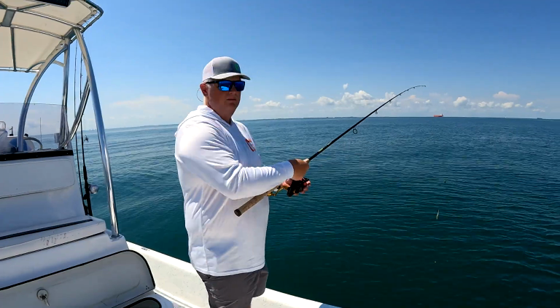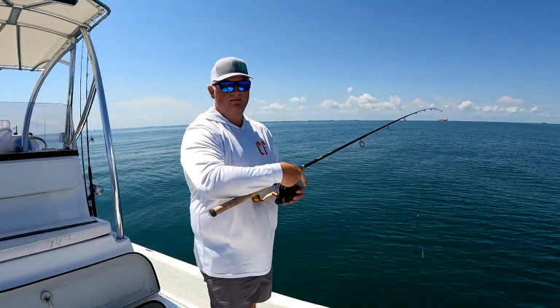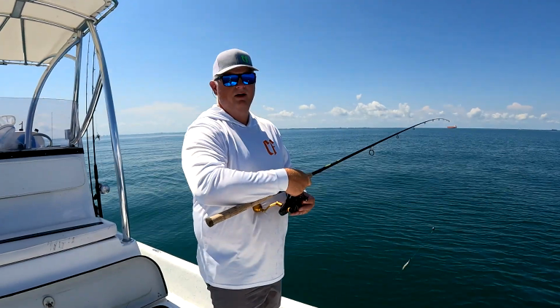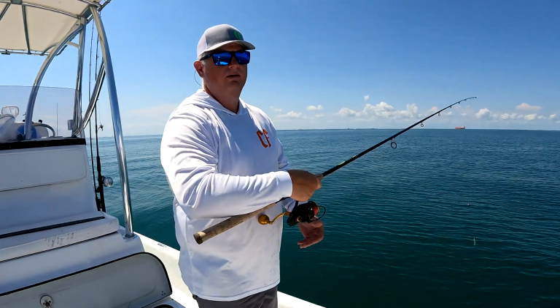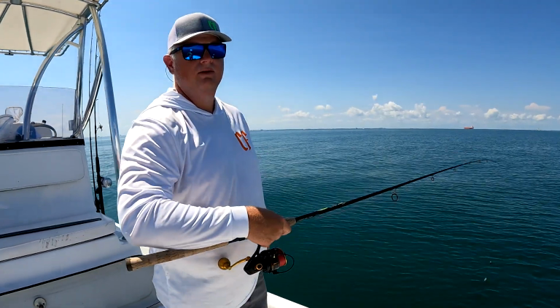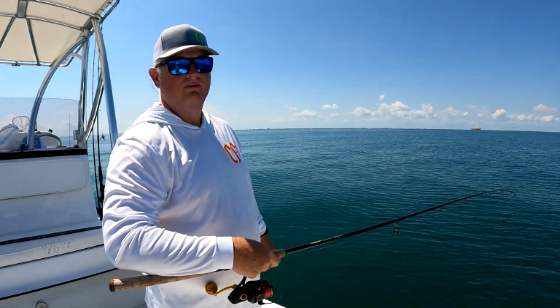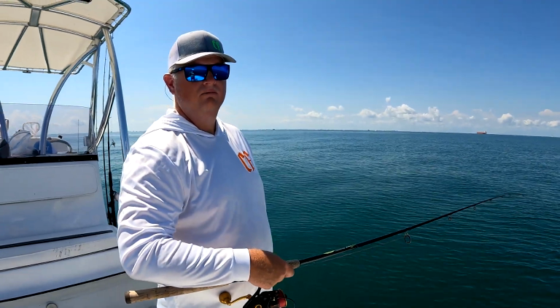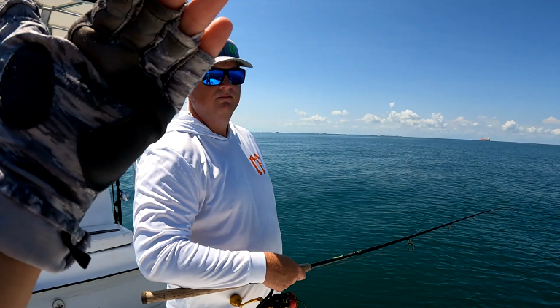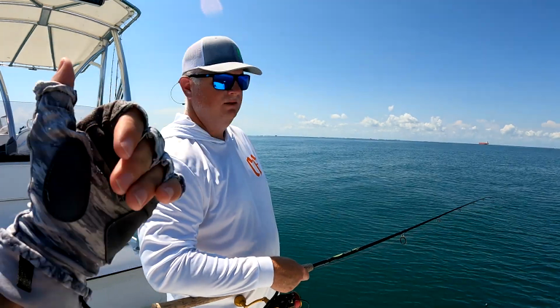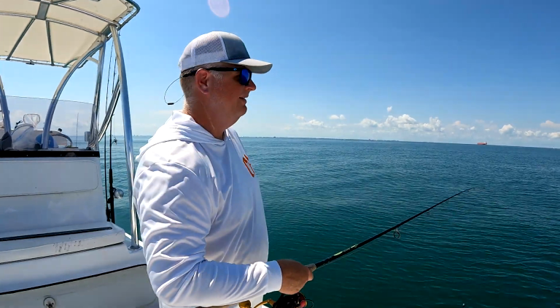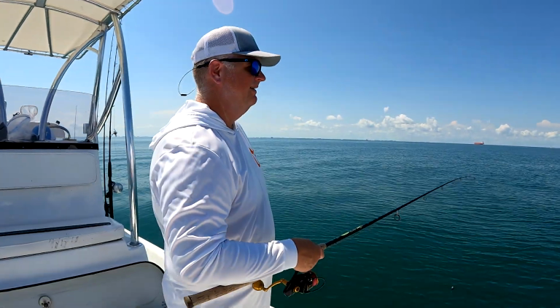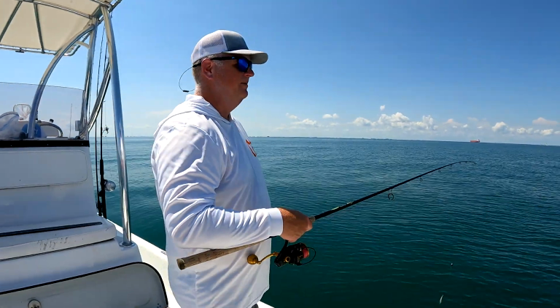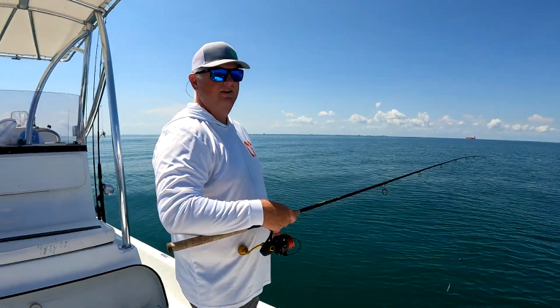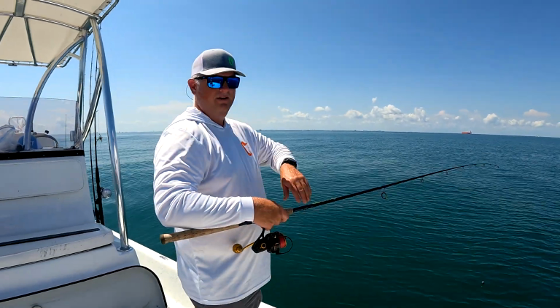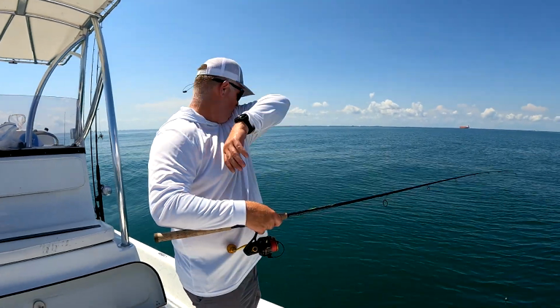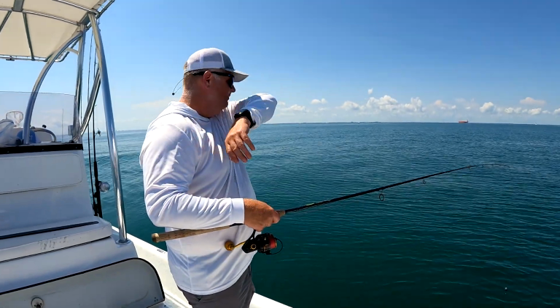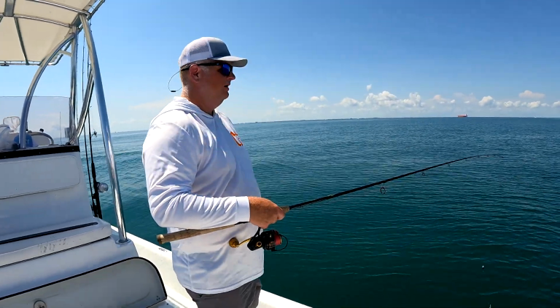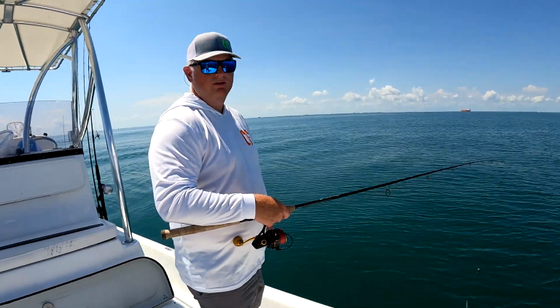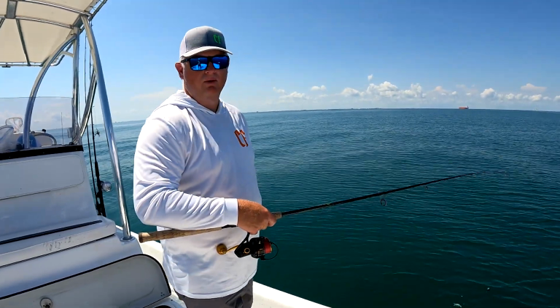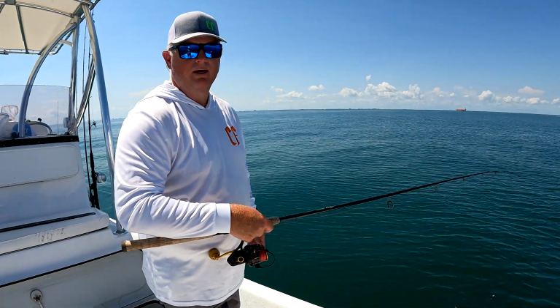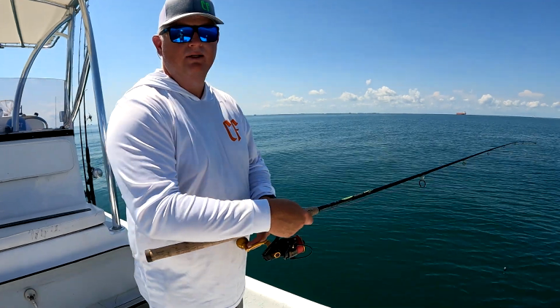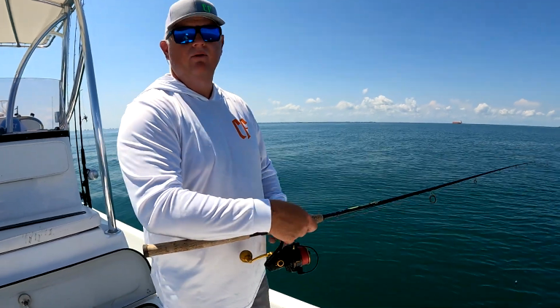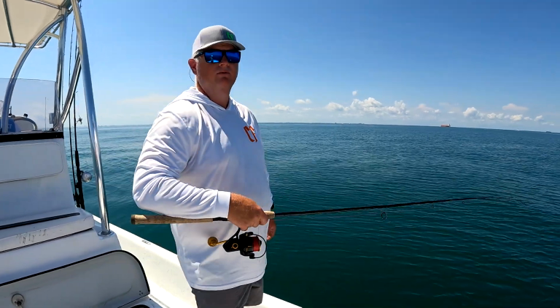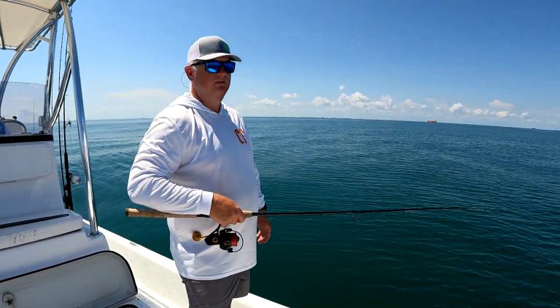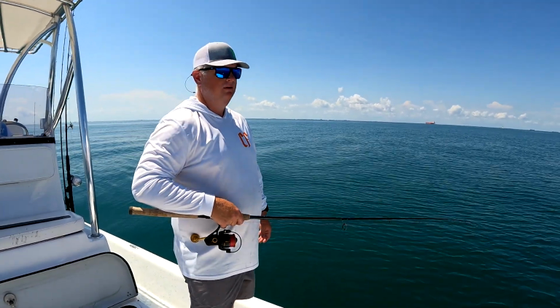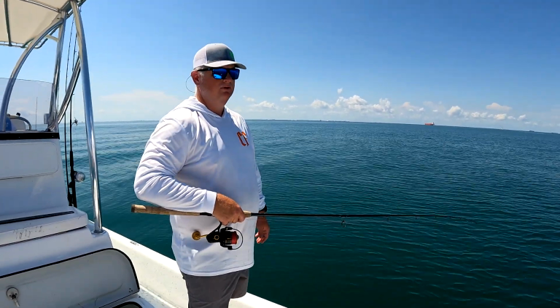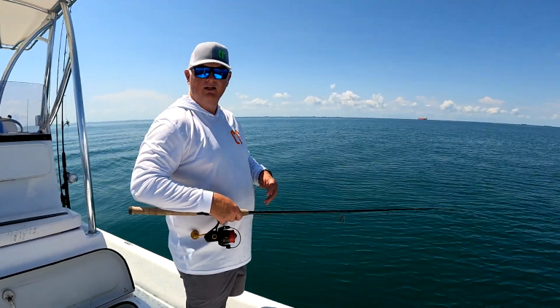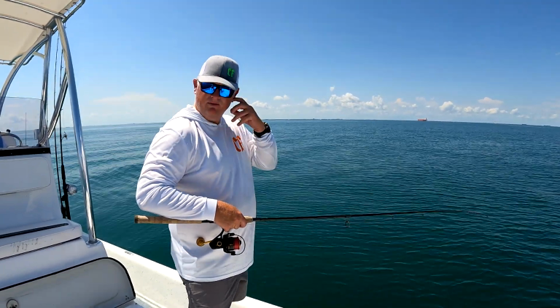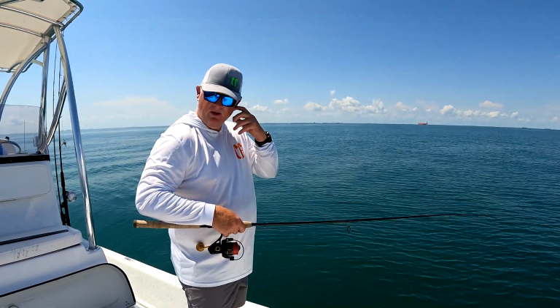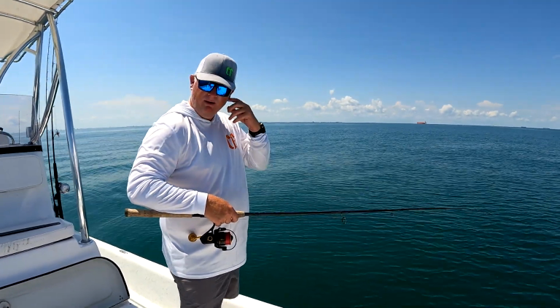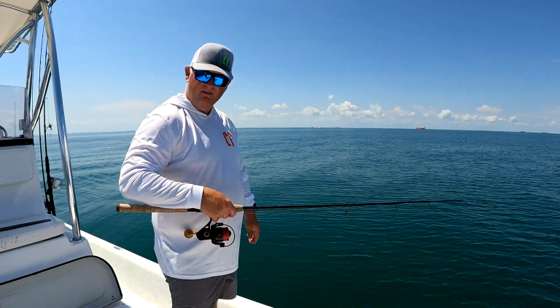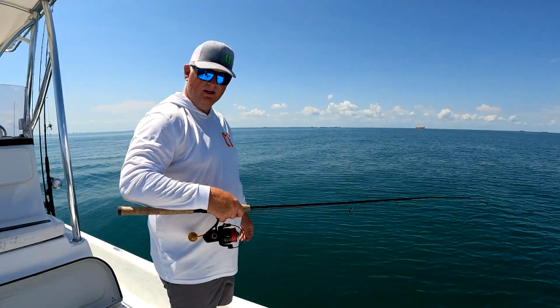Hello everybody, Jennifer and I are out here. Say hi Jennifer. Hi. We're out here in one of our snapper holes, testing it out for the first of the state snapper season. We're not way out — we're about five miles out.